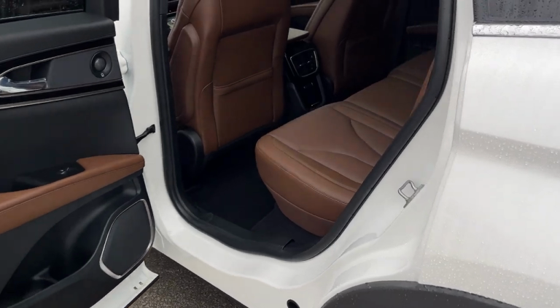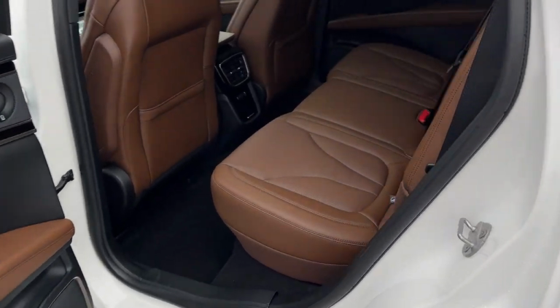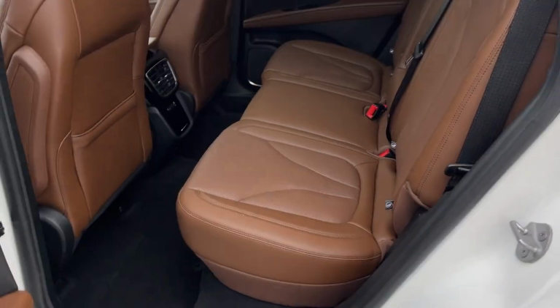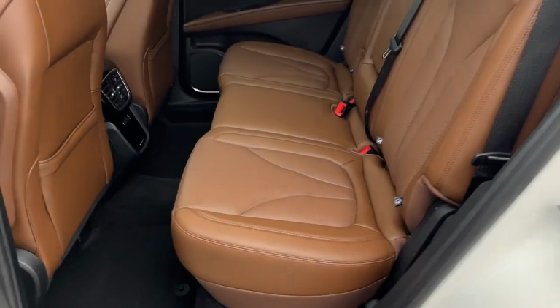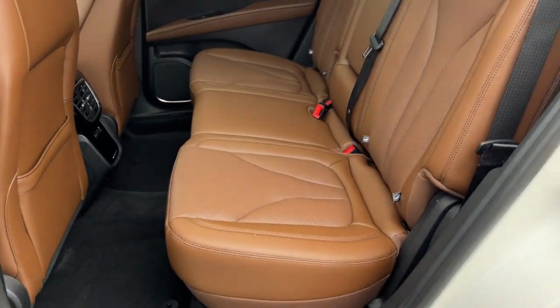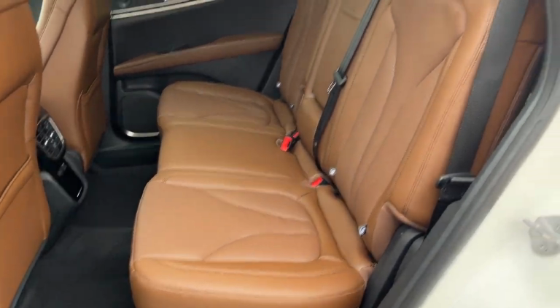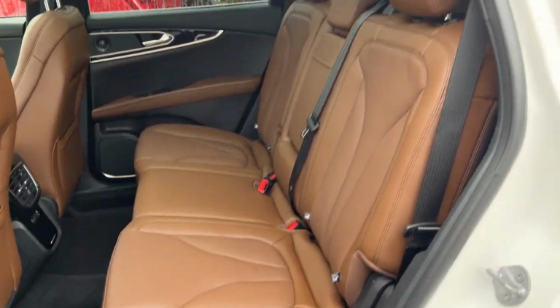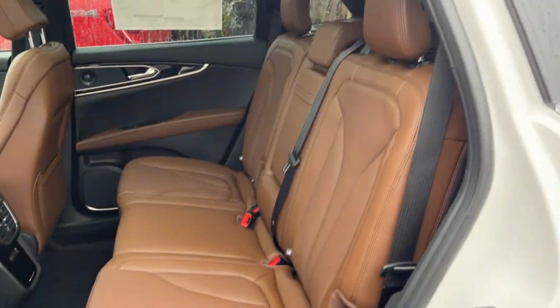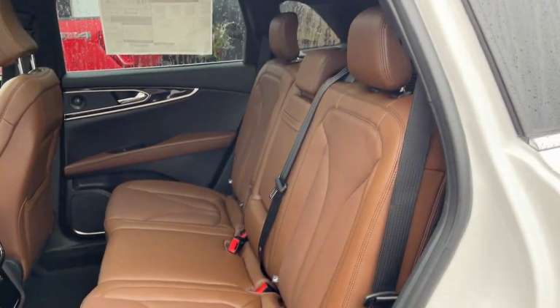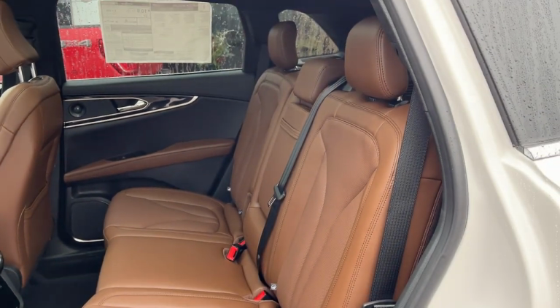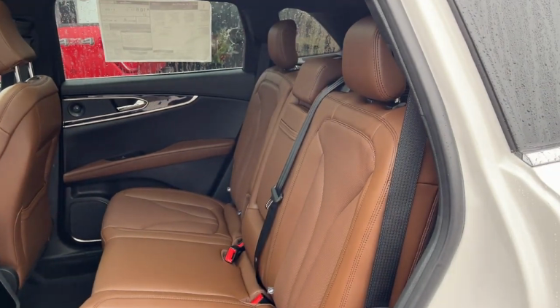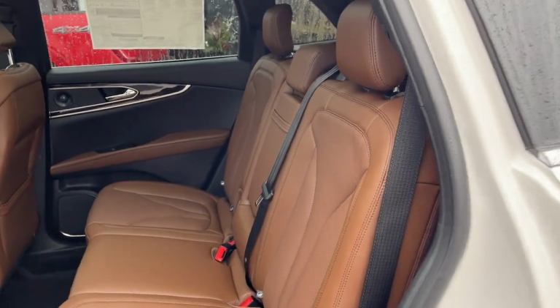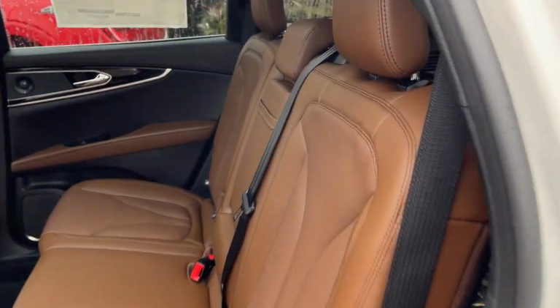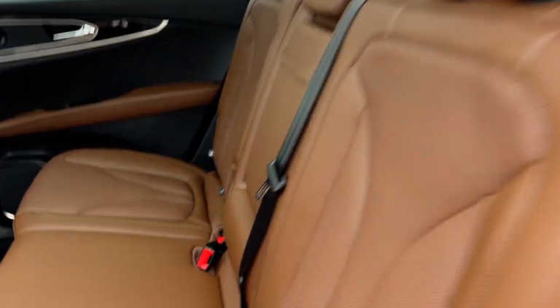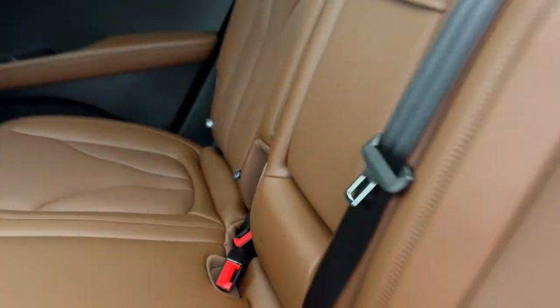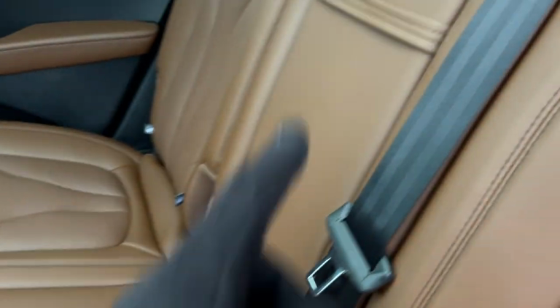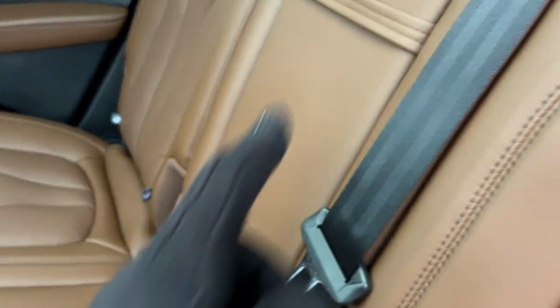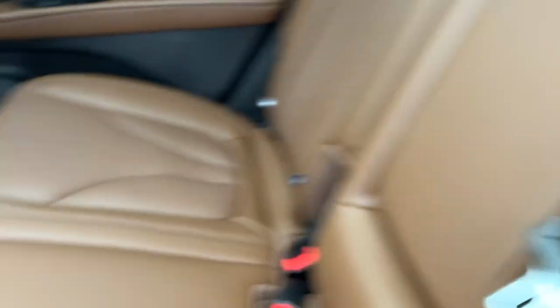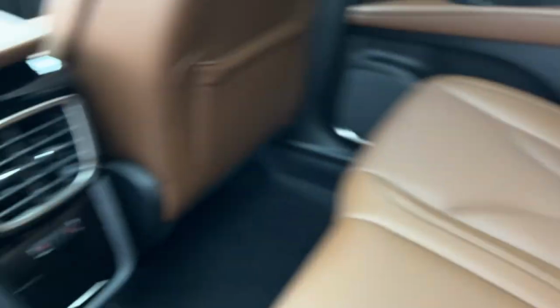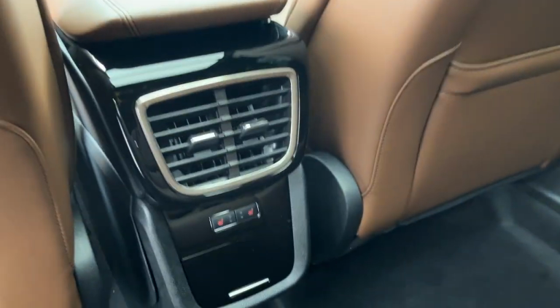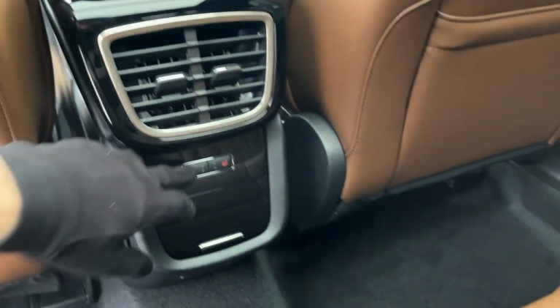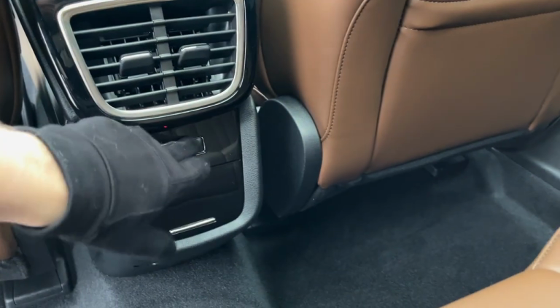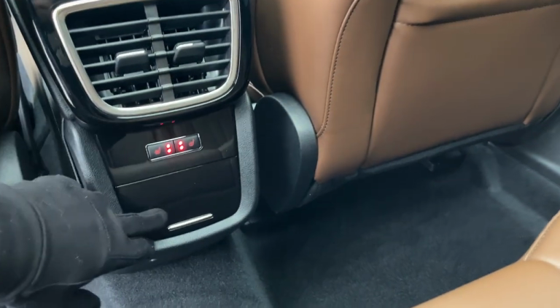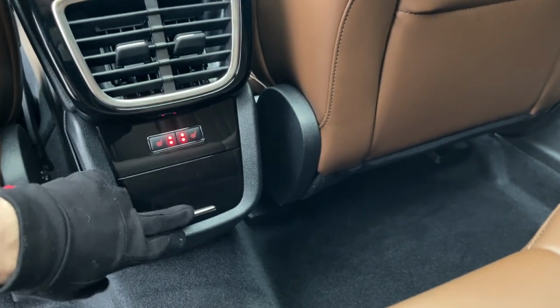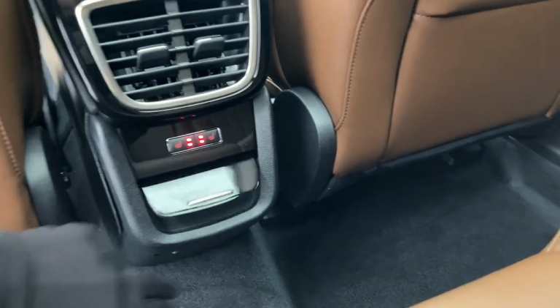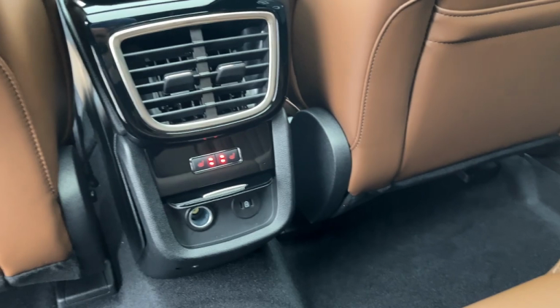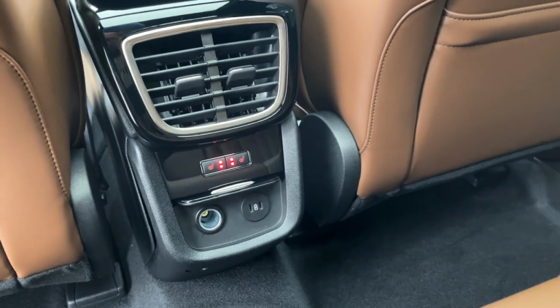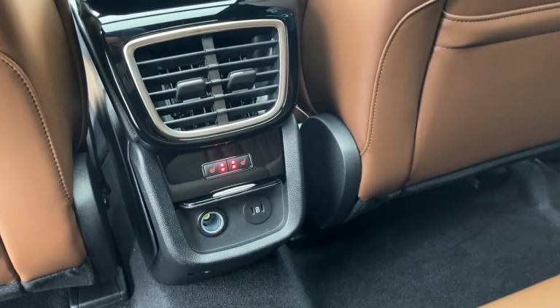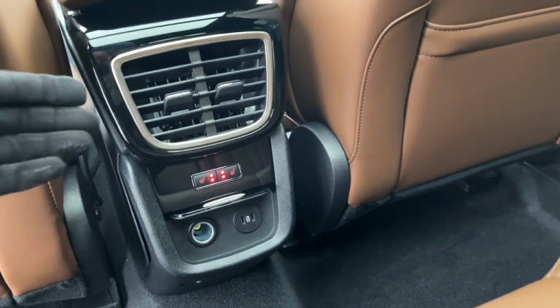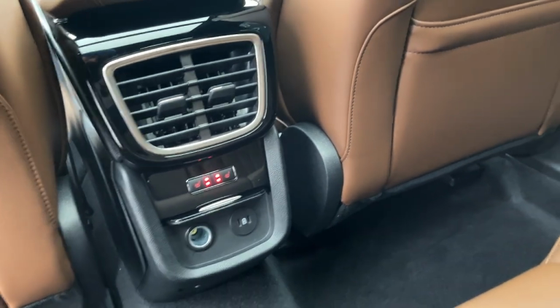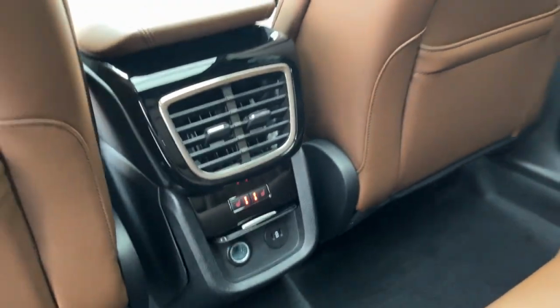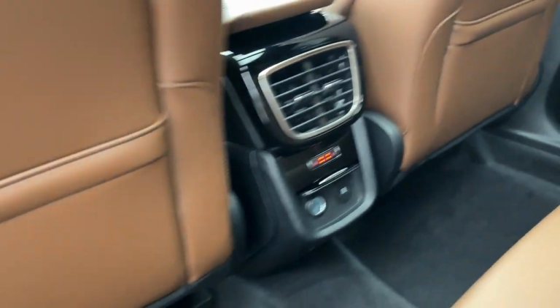Coming around to the interior, you do have ebony gross perforated leather seats — really comfortable seats front and back. You have armrests that fold down from the center, and these rear seats are heated. You do get plenty of power options as well as your own climate vents.